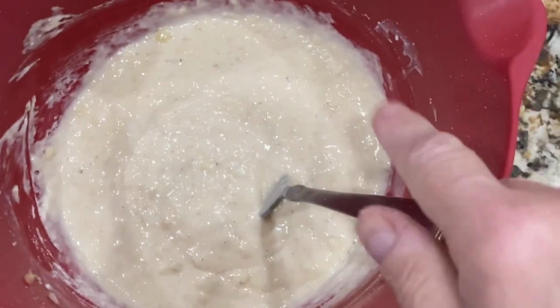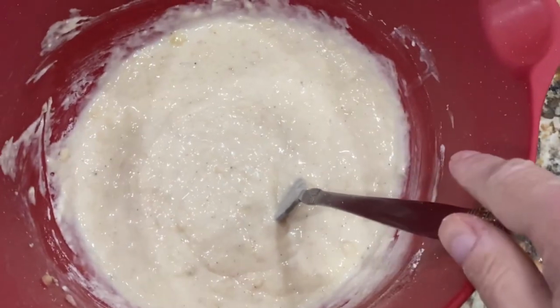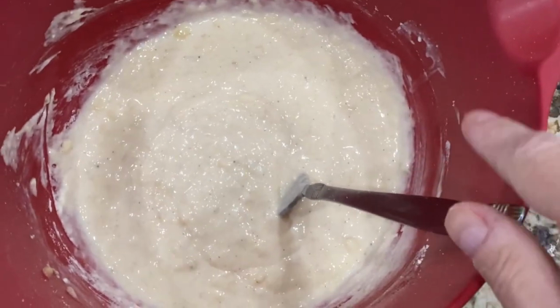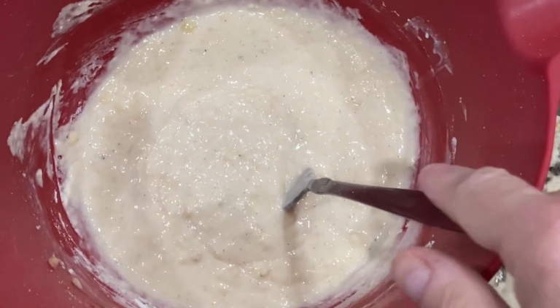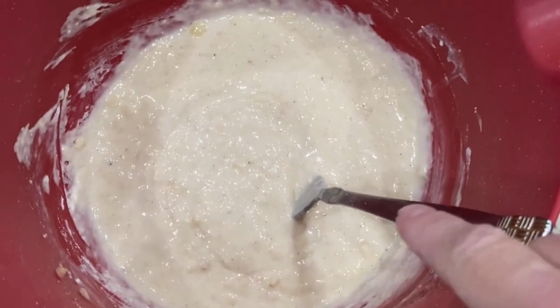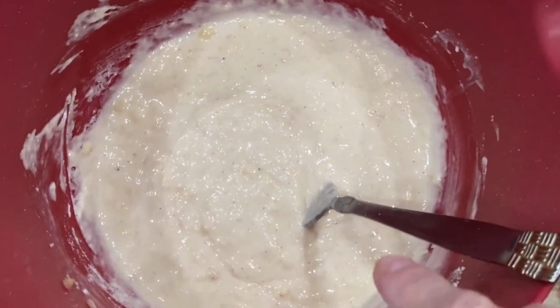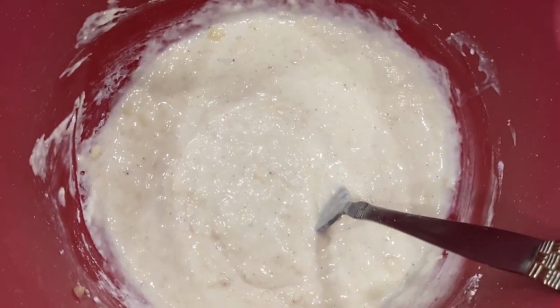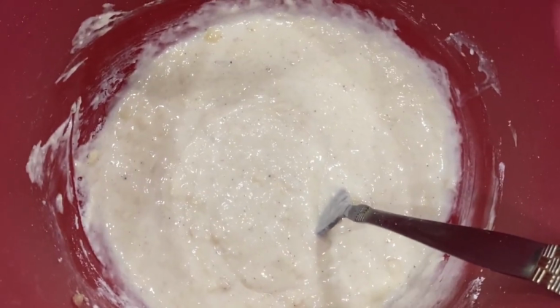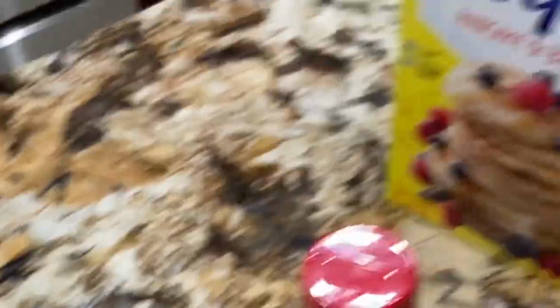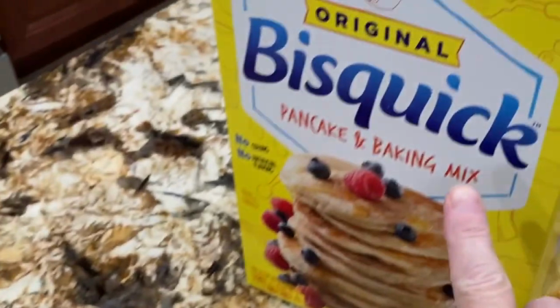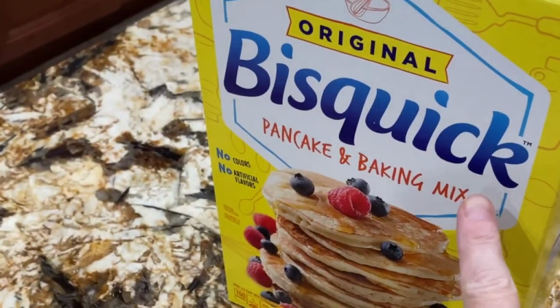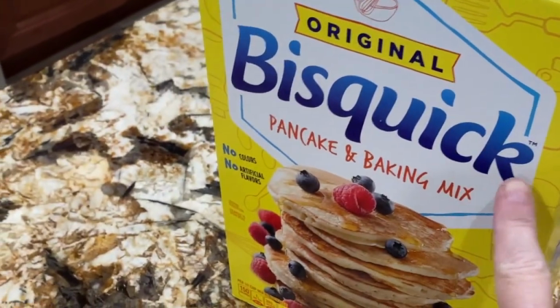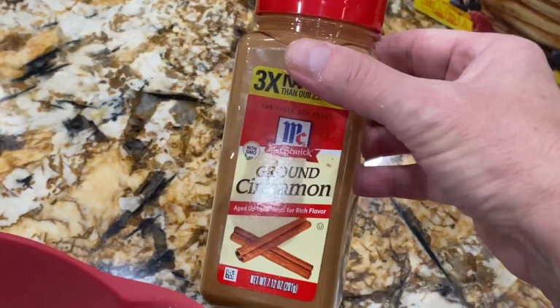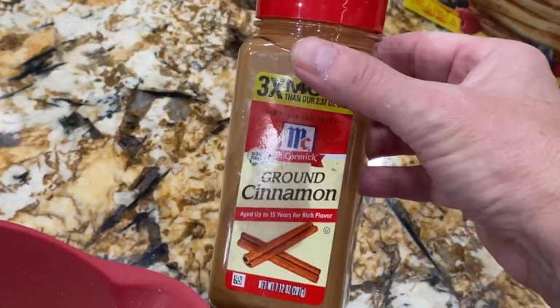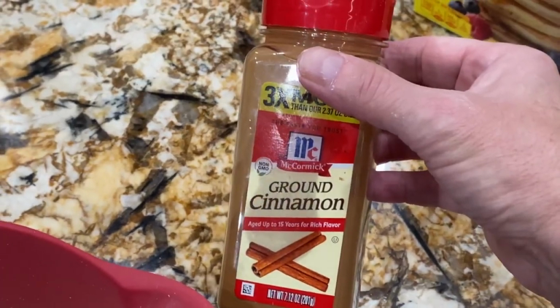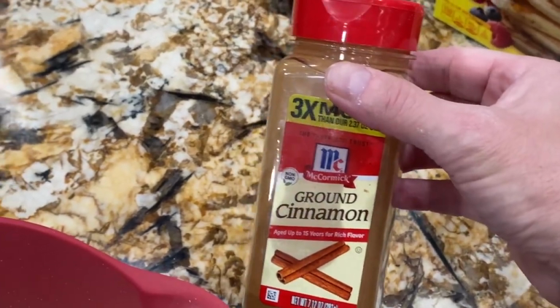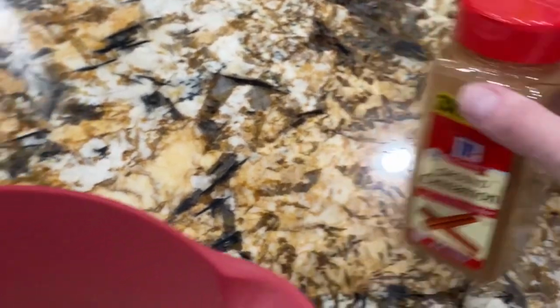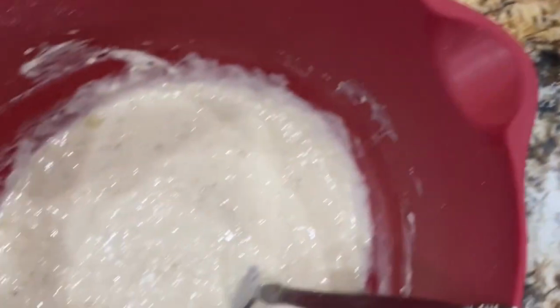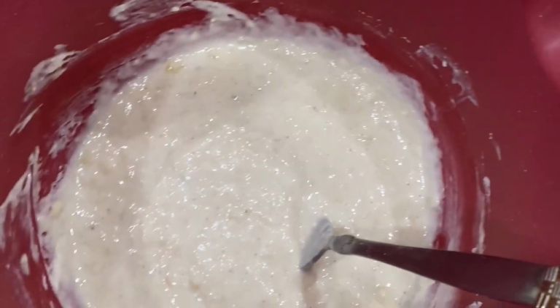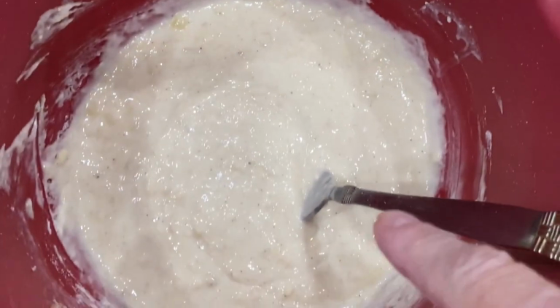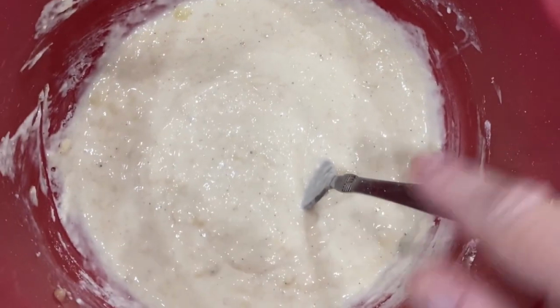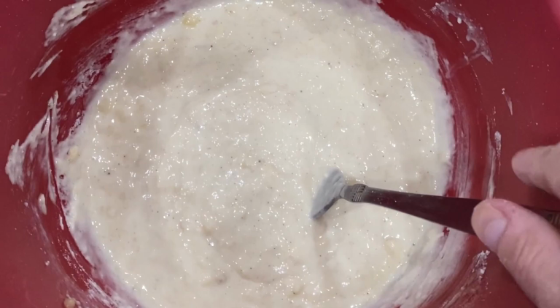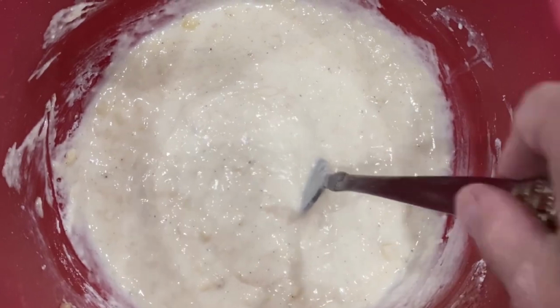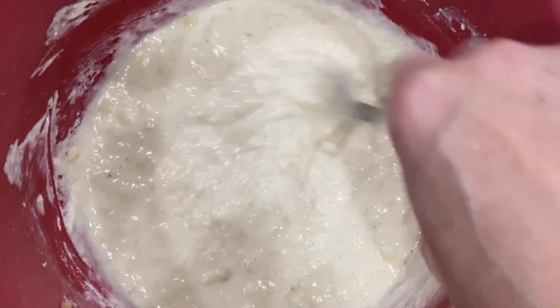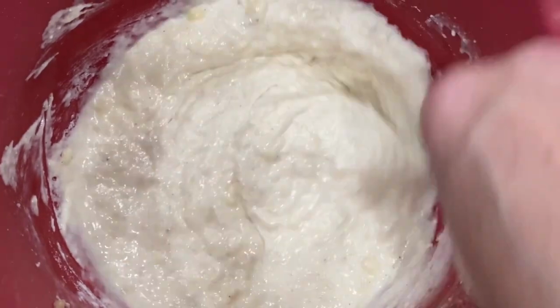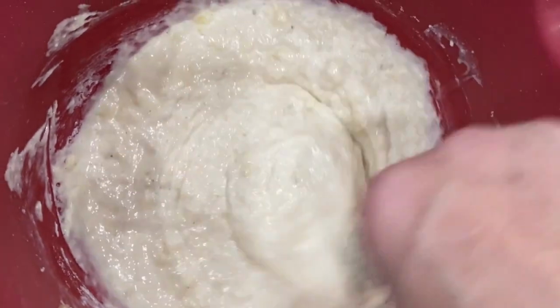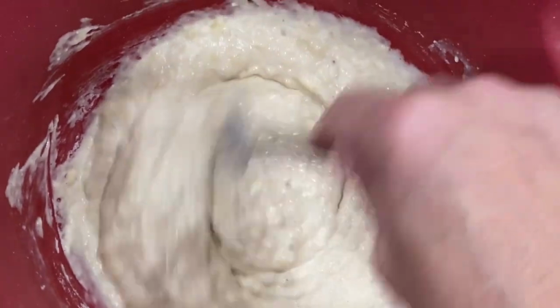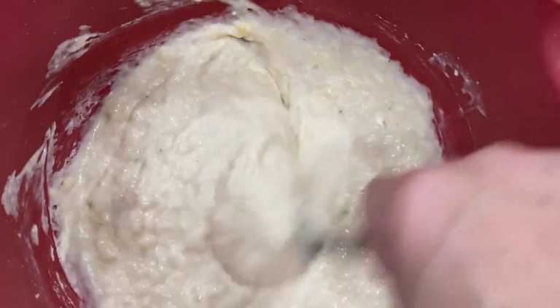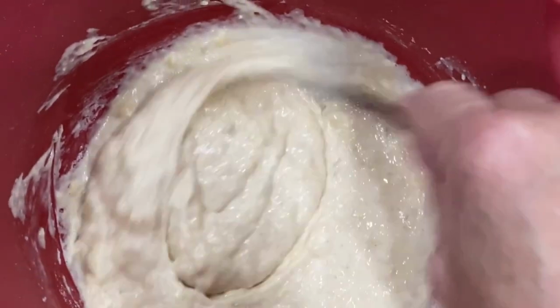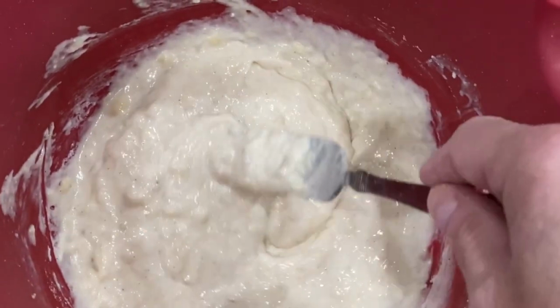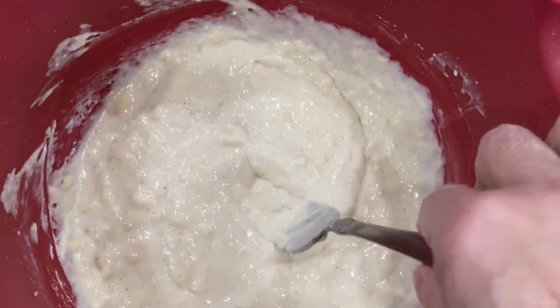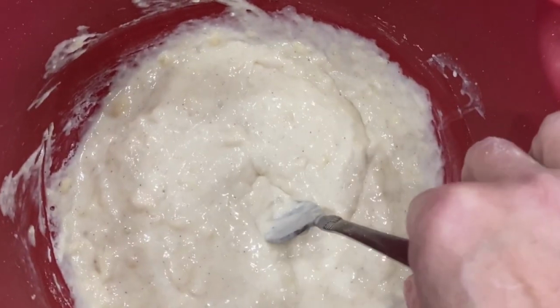In my bowl I smashed three ripe bananas, one cup of Bisquick, a half a teaspoon of cinnamon, and three-fourths cup of milk. Mixed it all together until it's well combined.